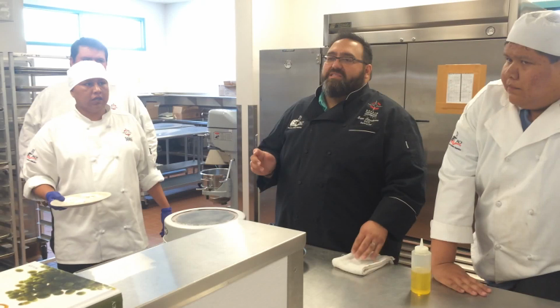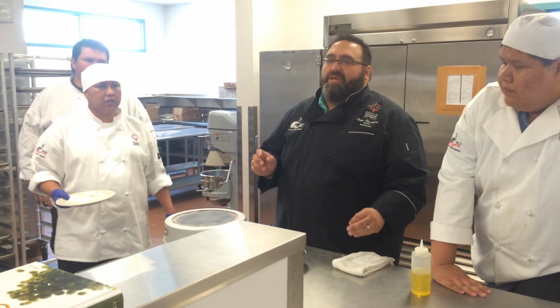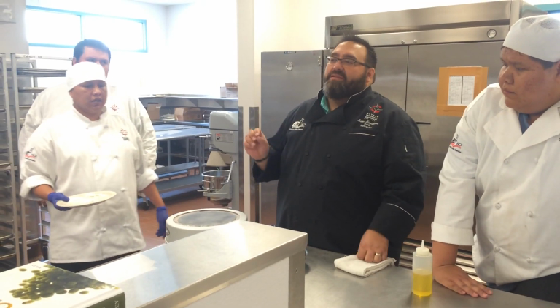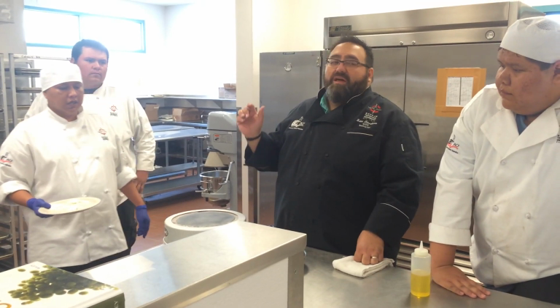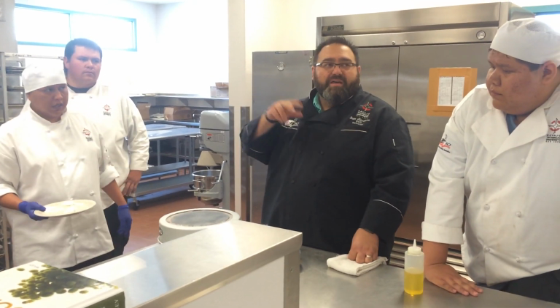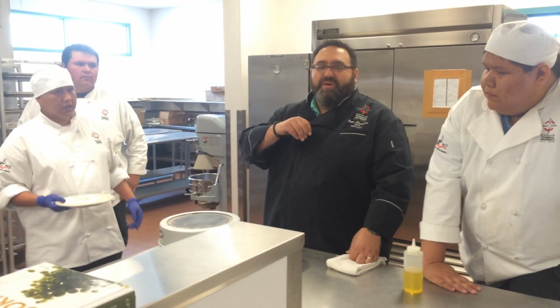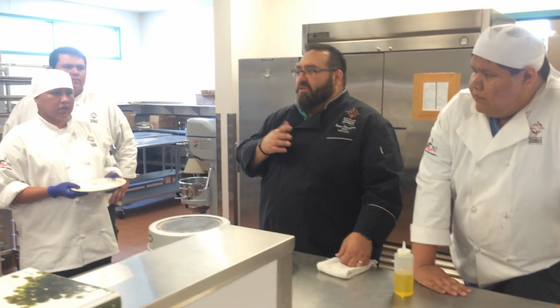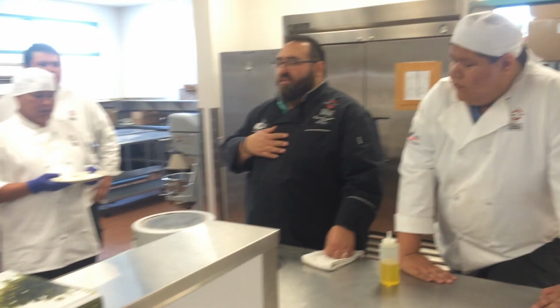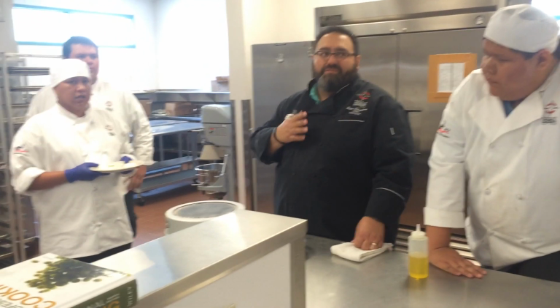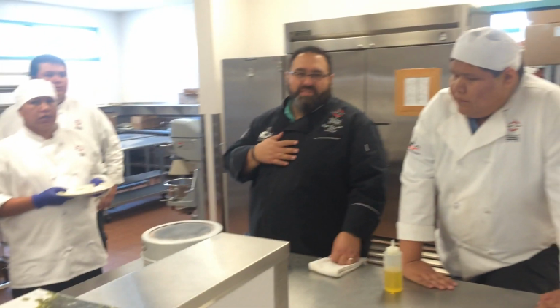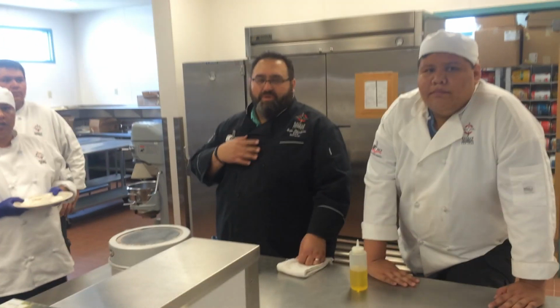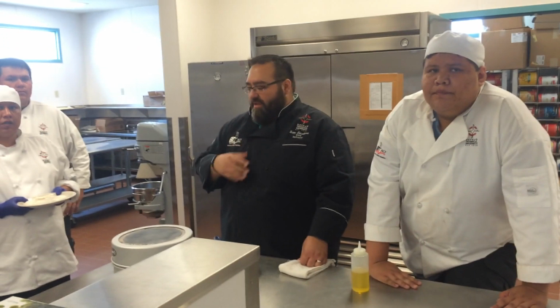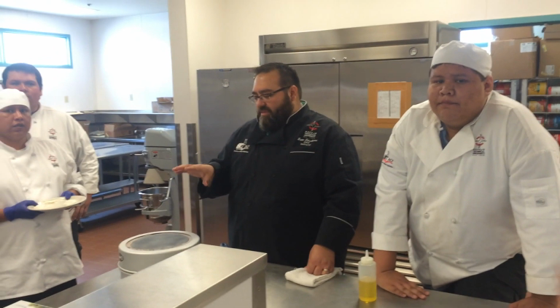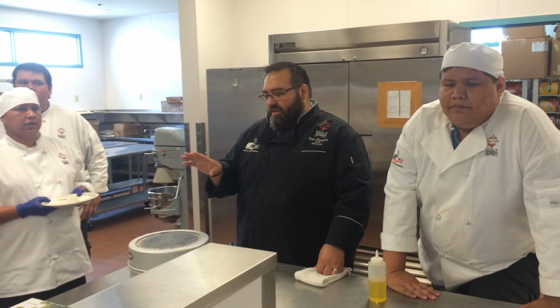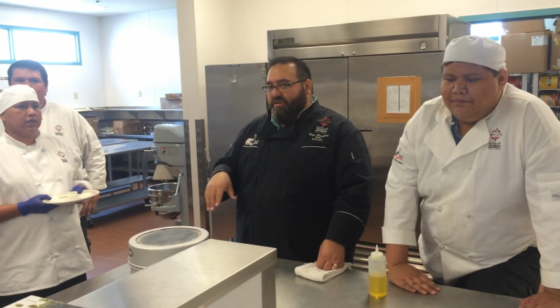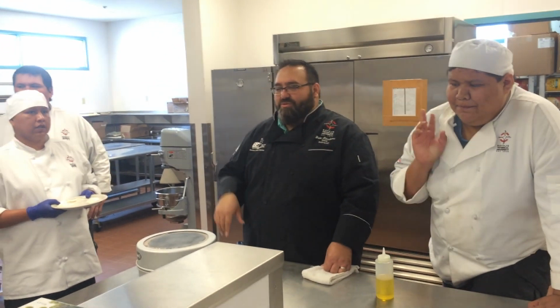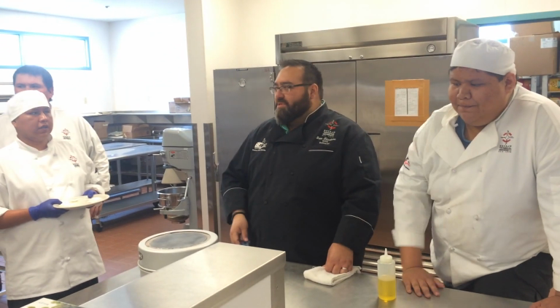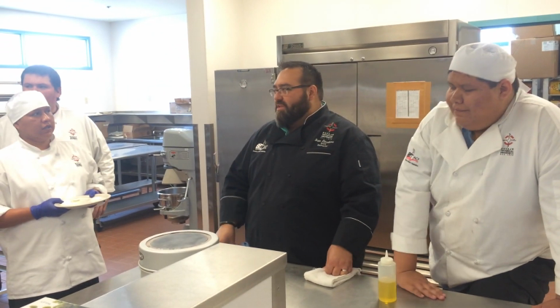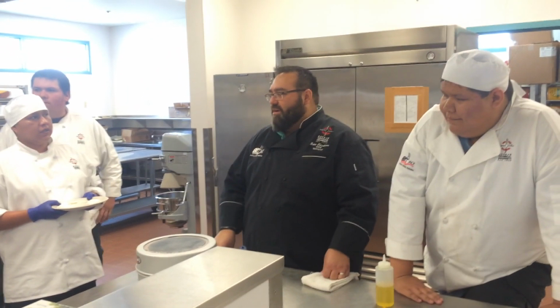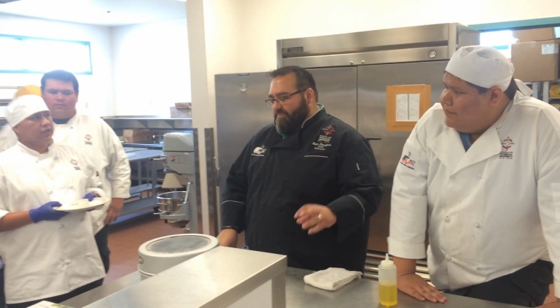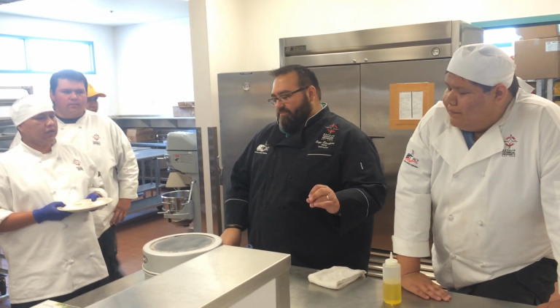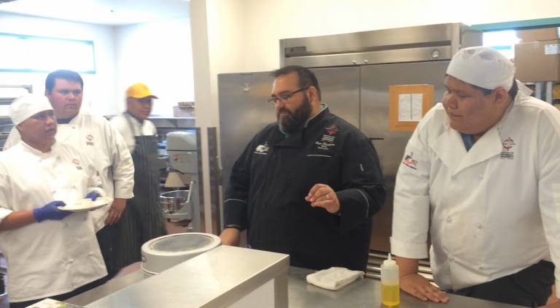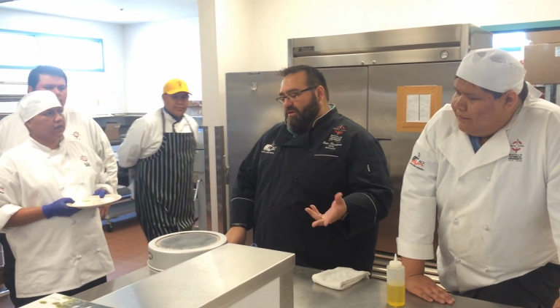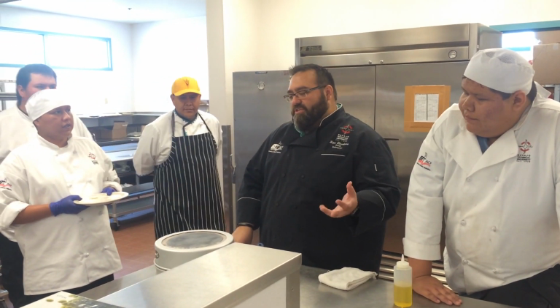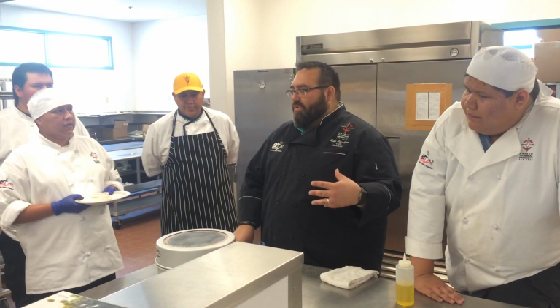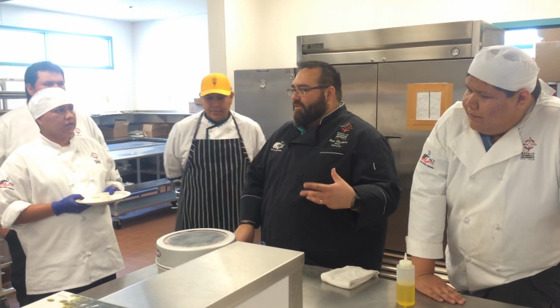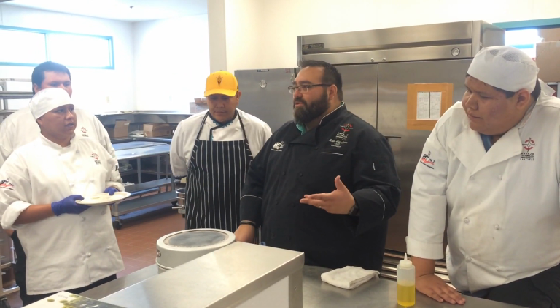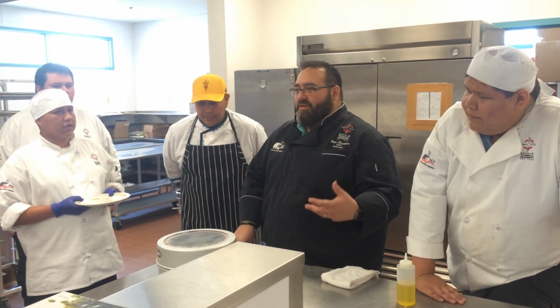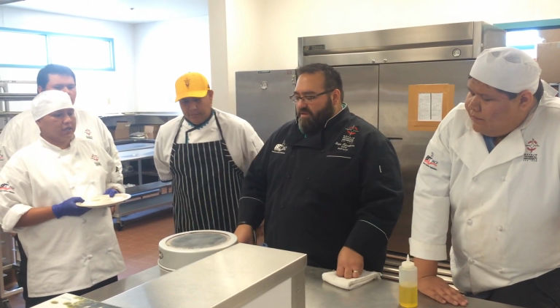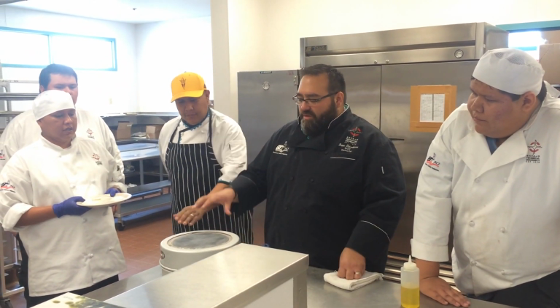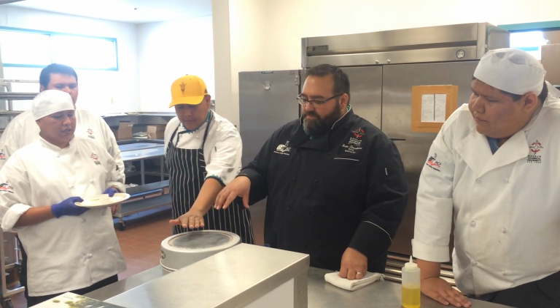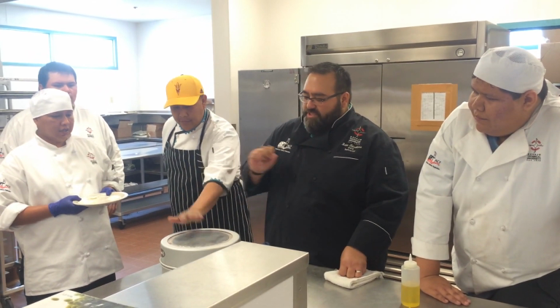Ladies and gentlemen, these fine gentlemen are from the University of Illinois. They're out here to demonstrate their version of solar oven cookery. So, don't touch.